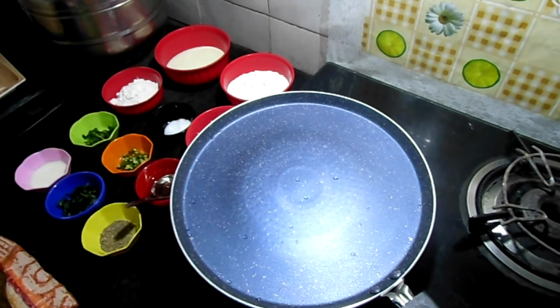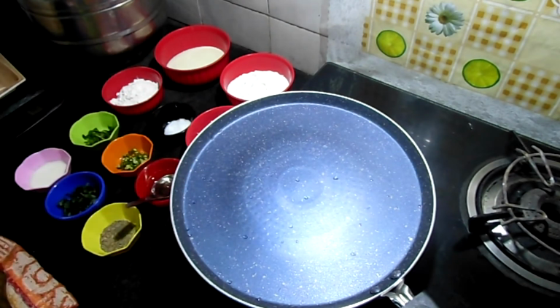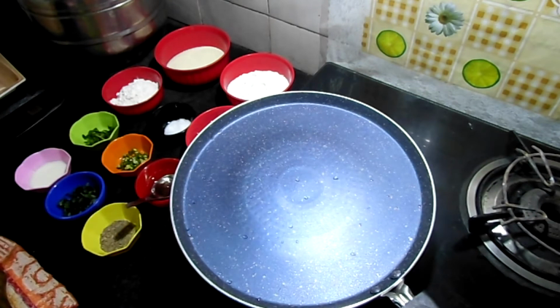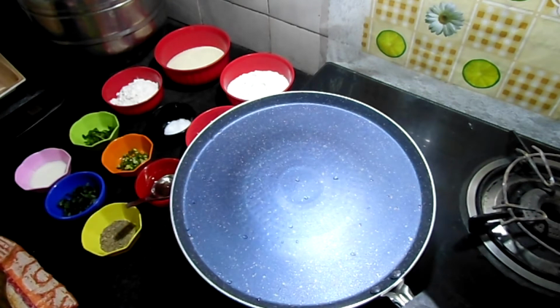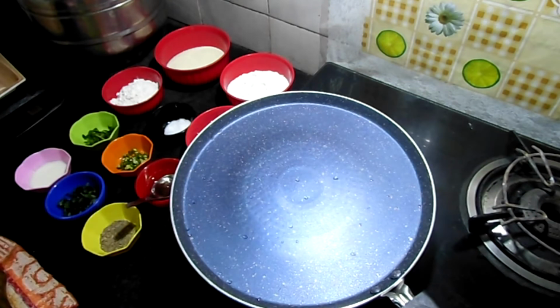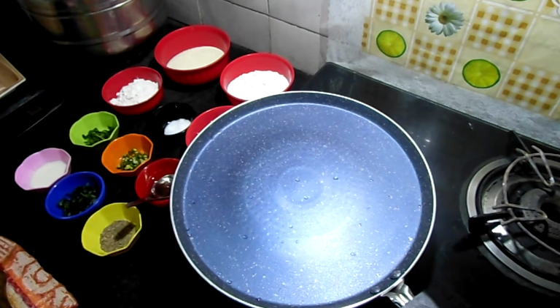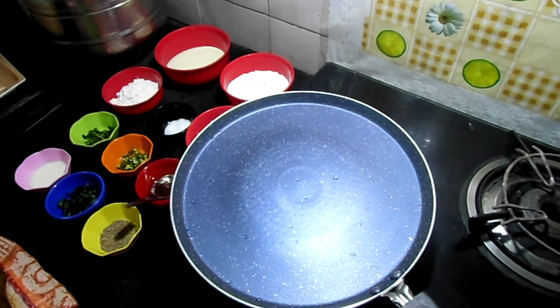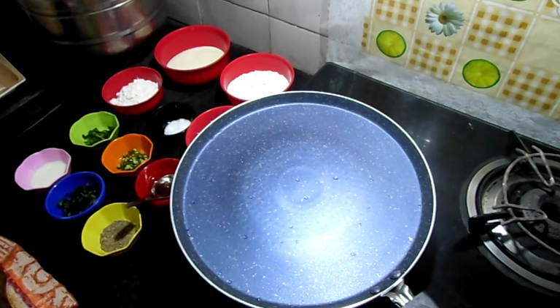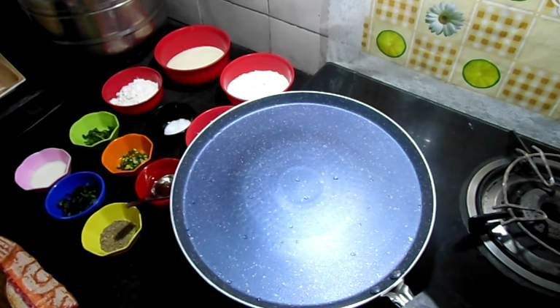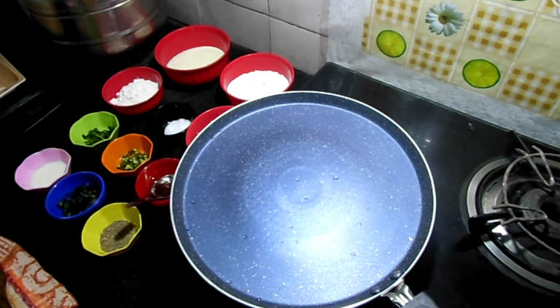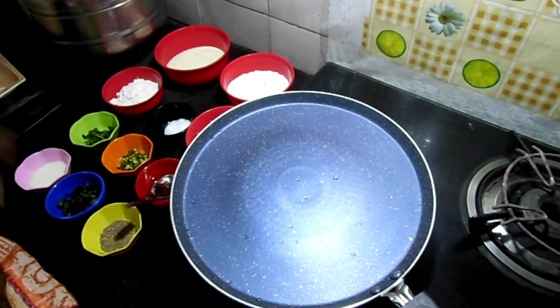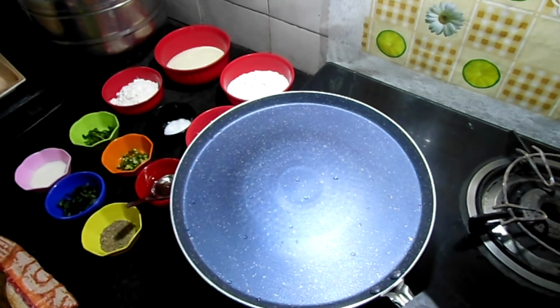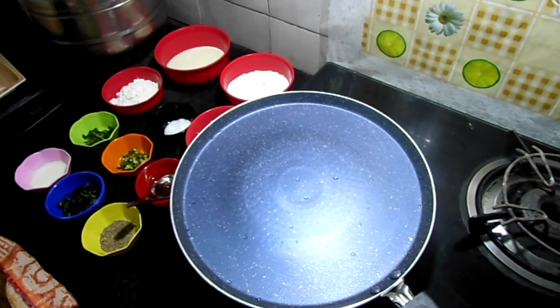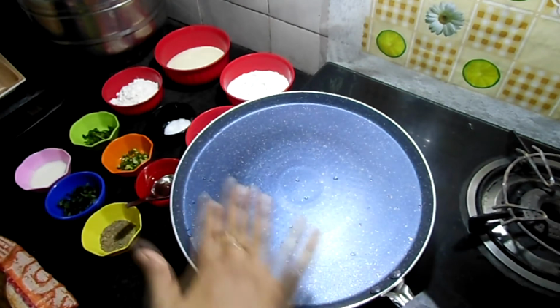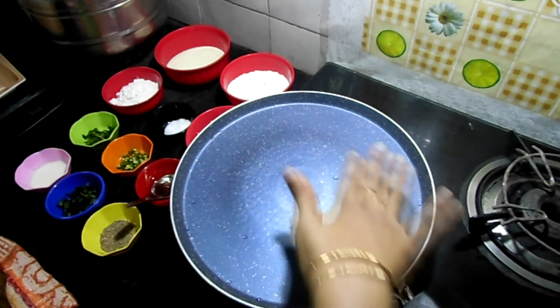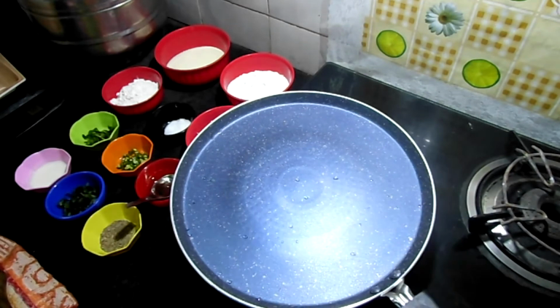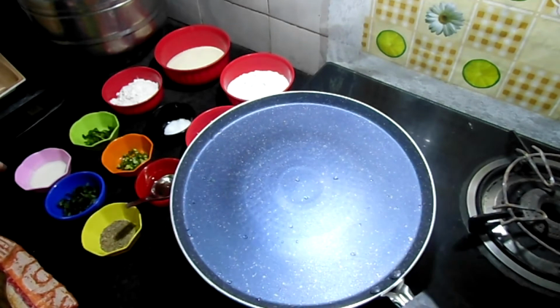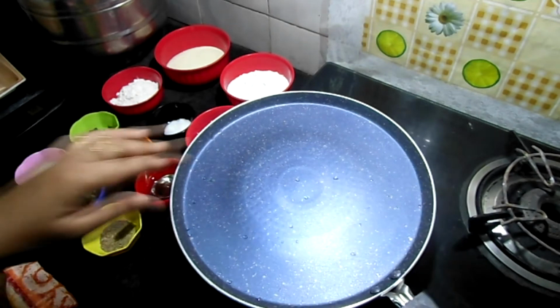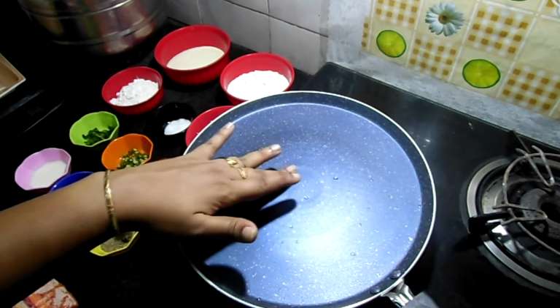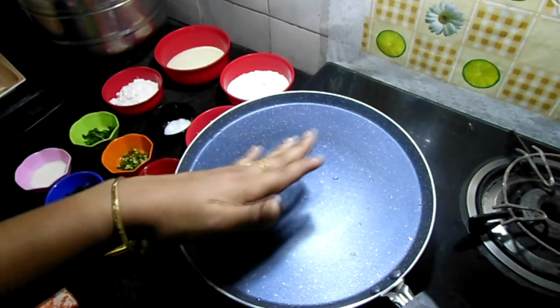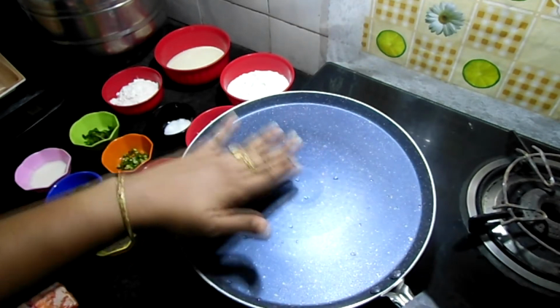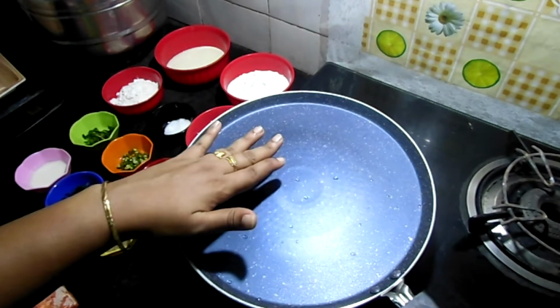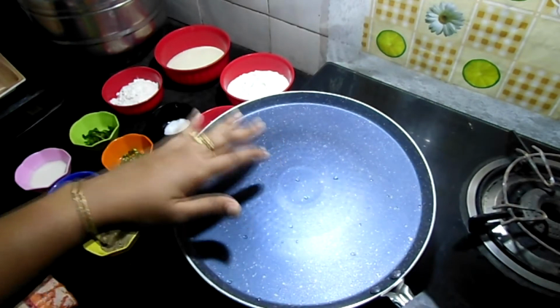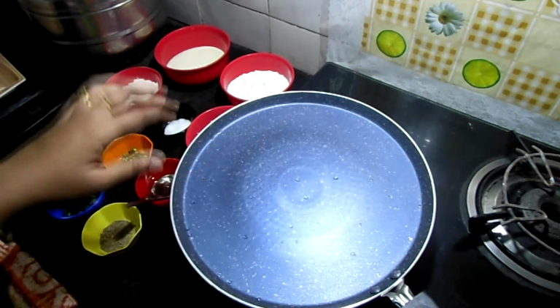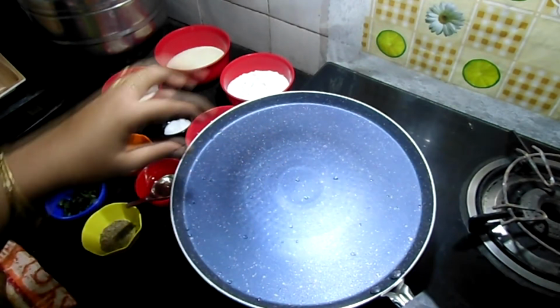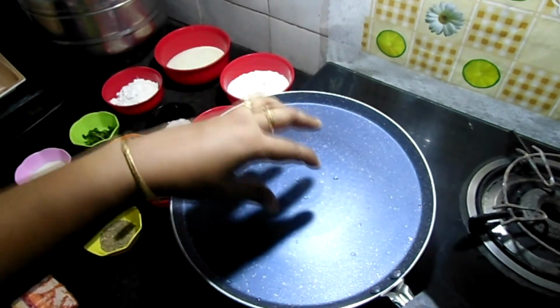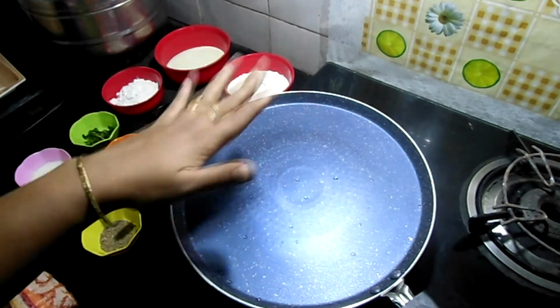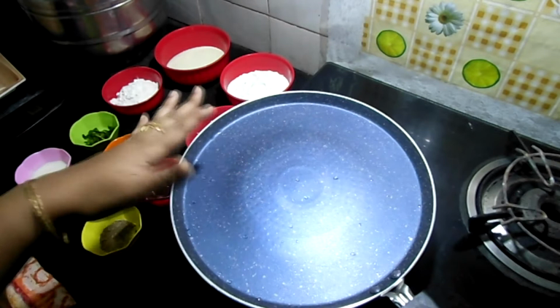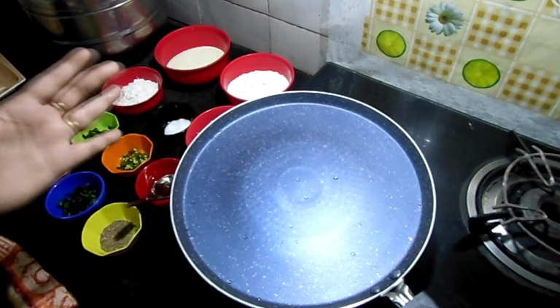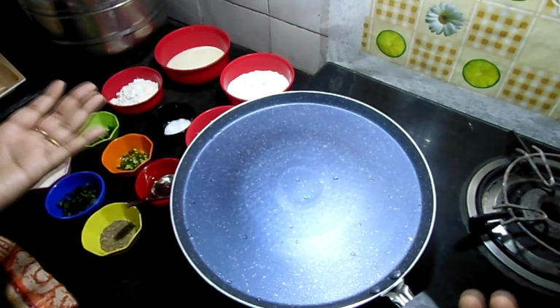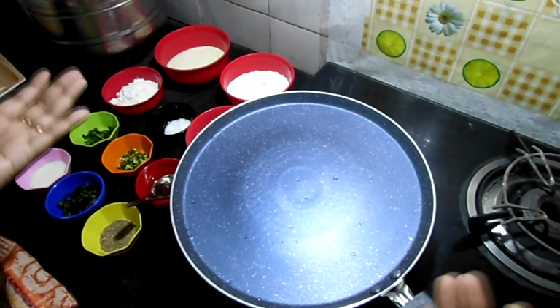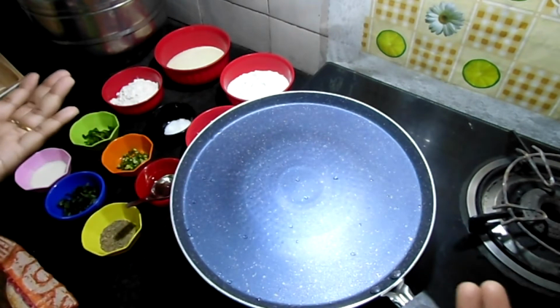This is the main pan we need. The top is flat and the bottom is deep — the batter sits in it. Rawa dosa is a good one.